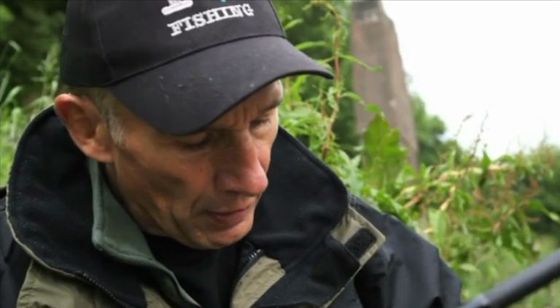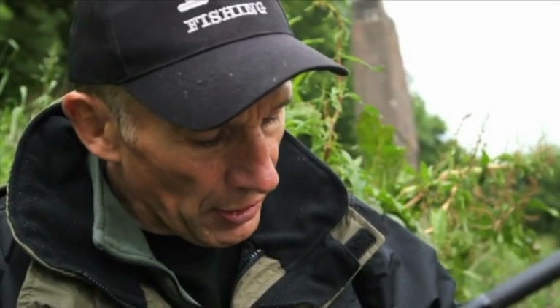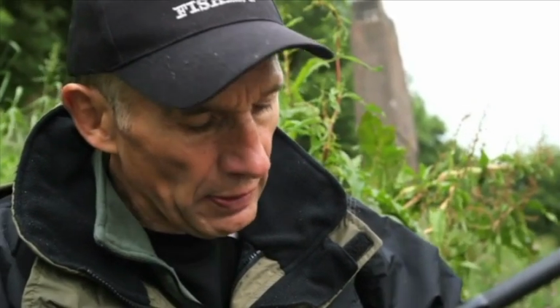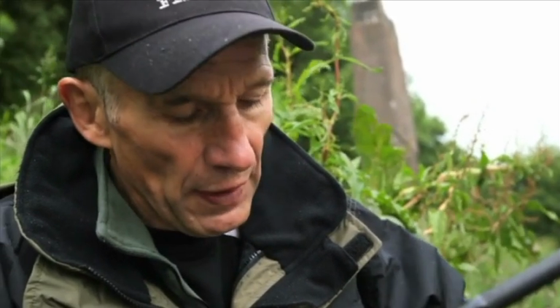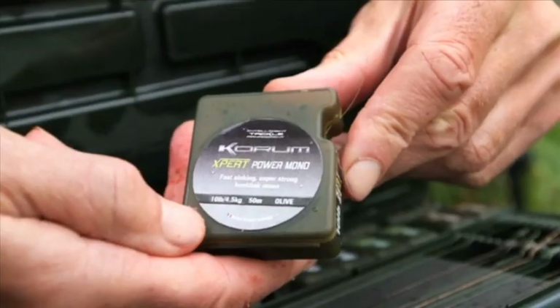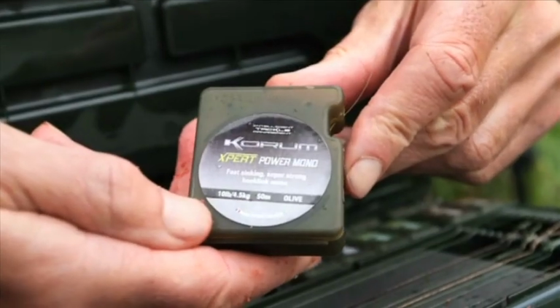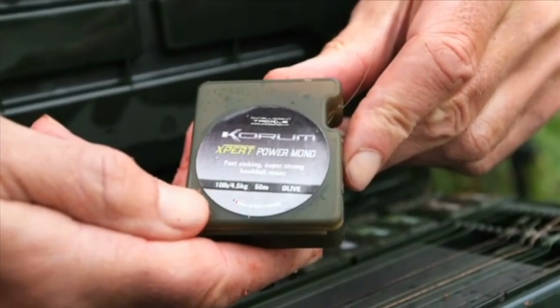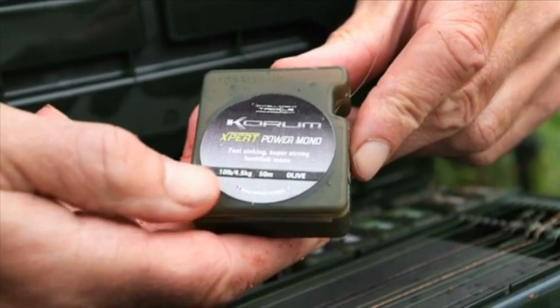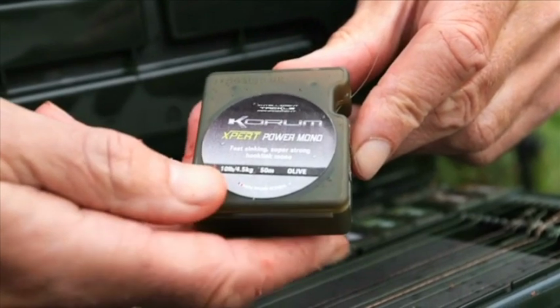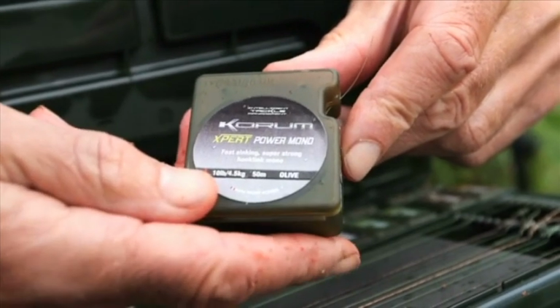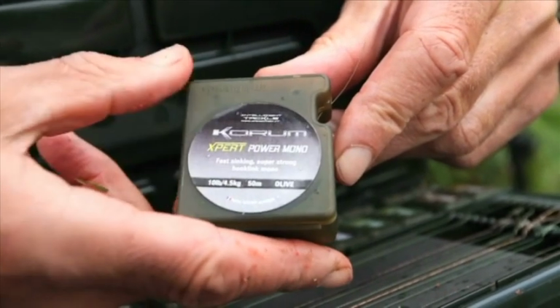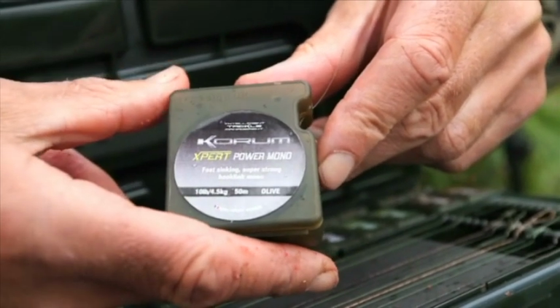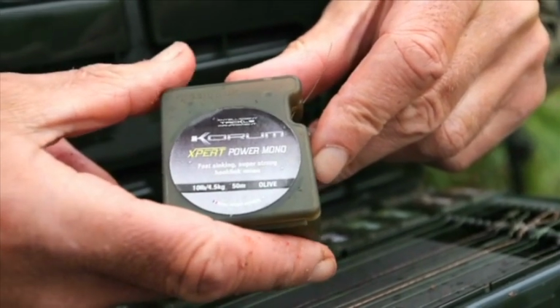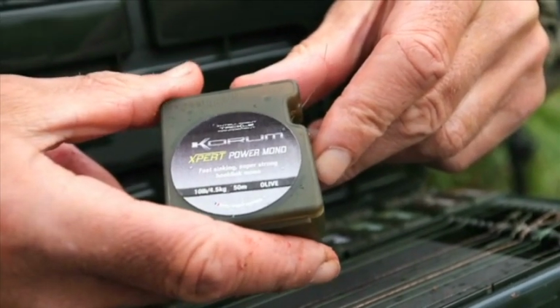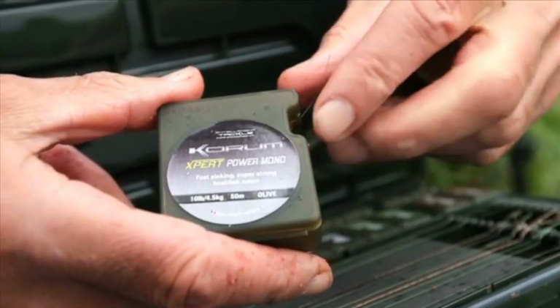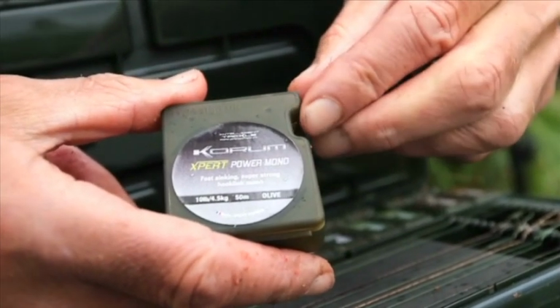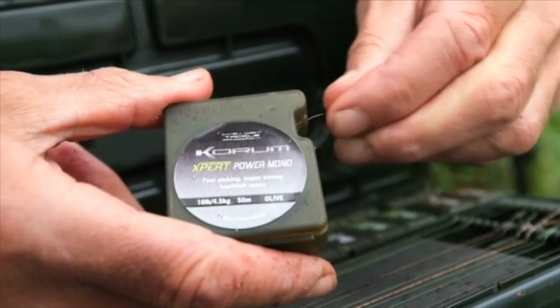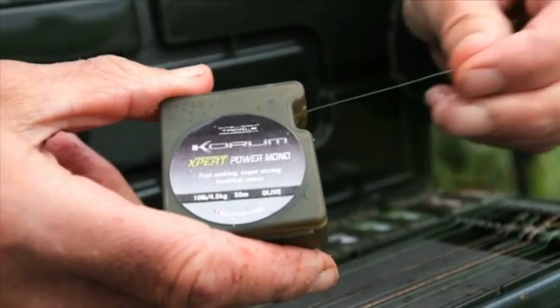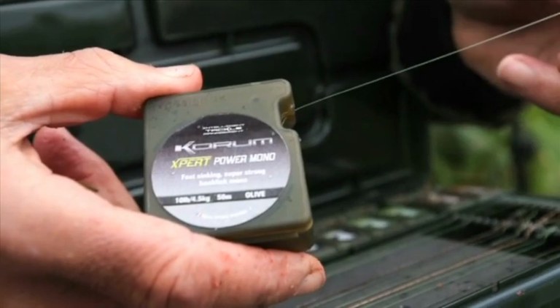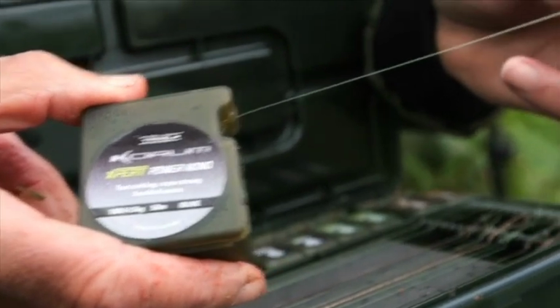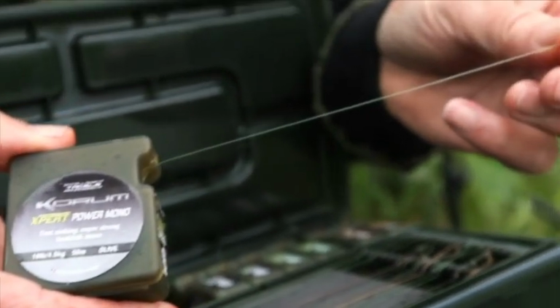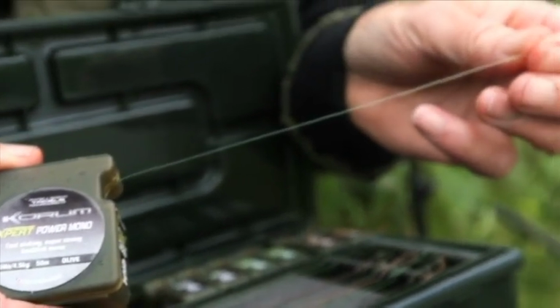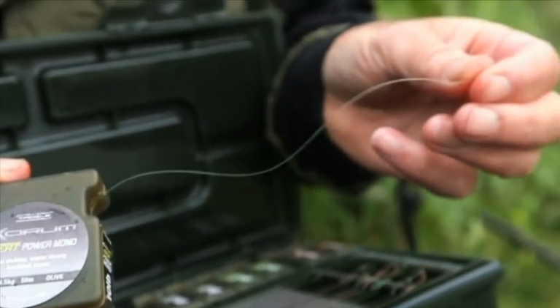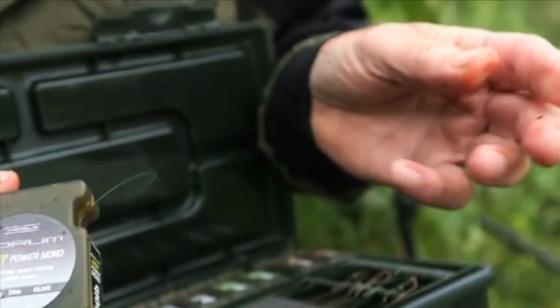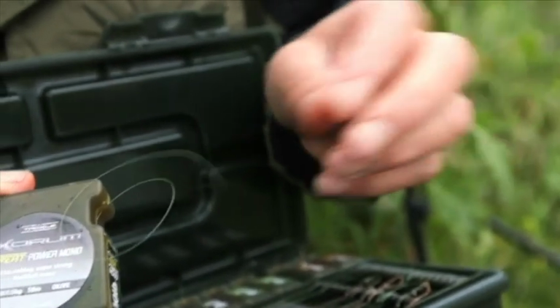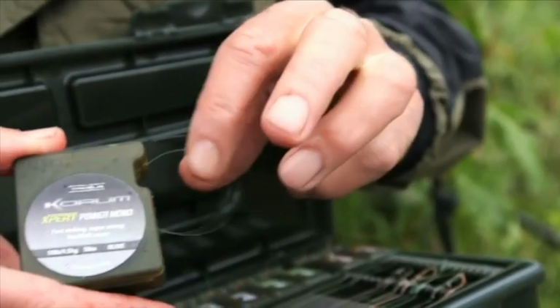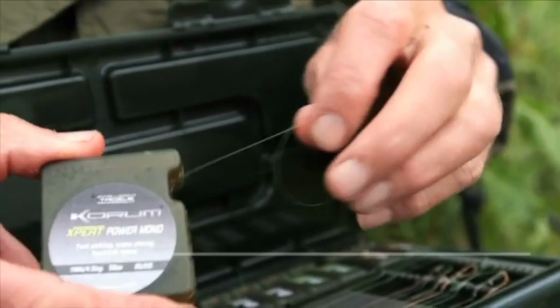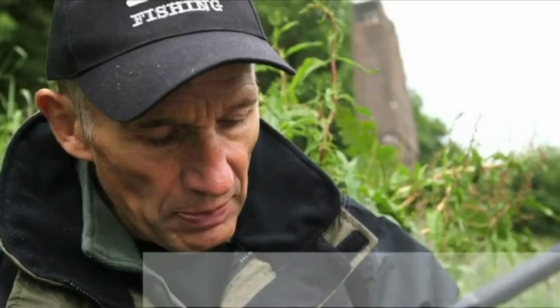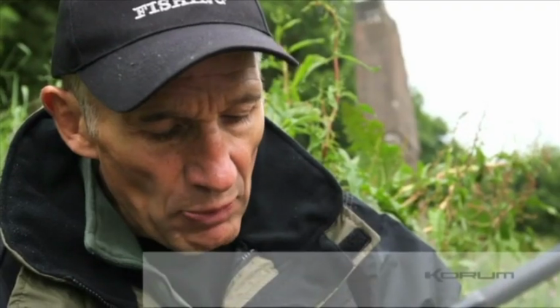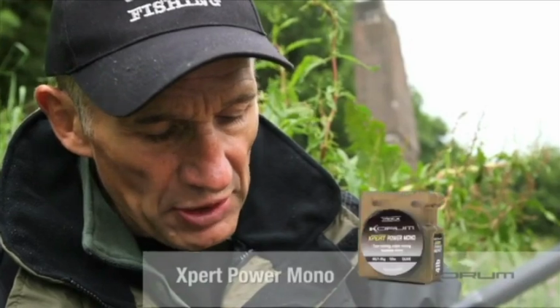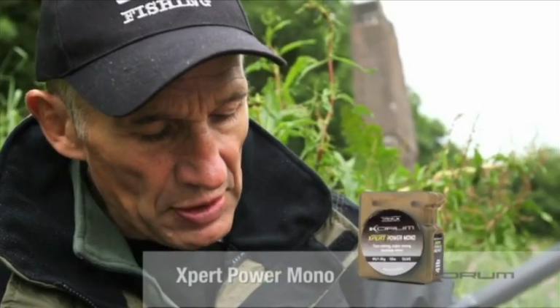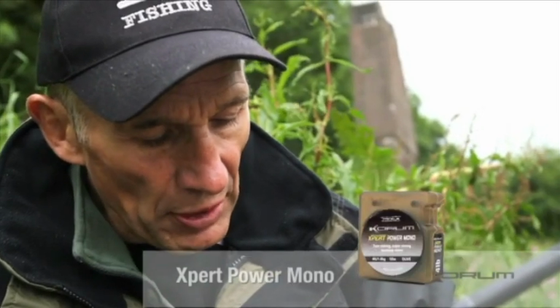And the mono — the Expert Power Mono — it's olive green, 10lb breaking strain, perfect for hook links. It sinks well, it's abrasion resistant. Braid's good sometimes but on a river like this with all the rocks, you'll get more abrasion resistance from mono.